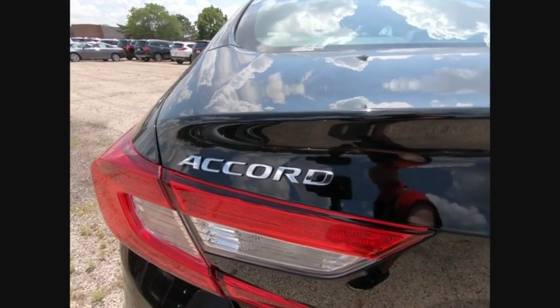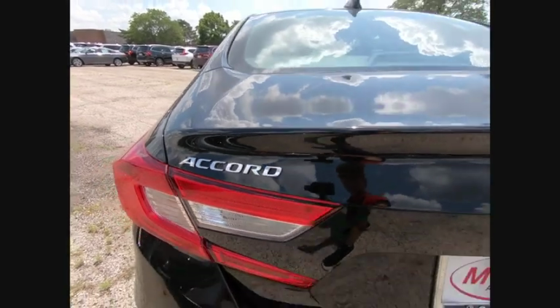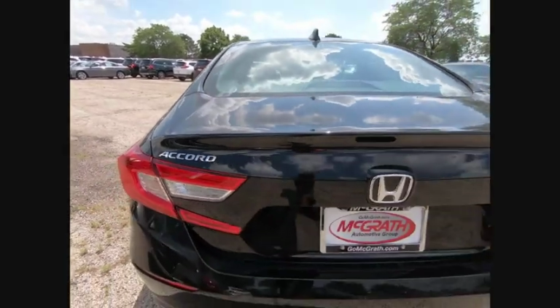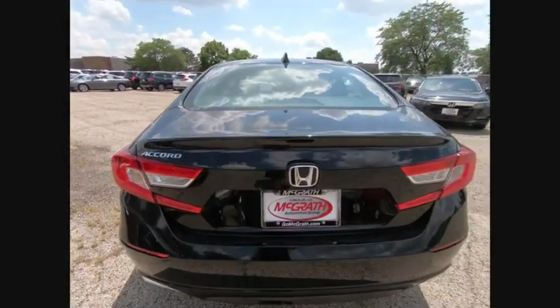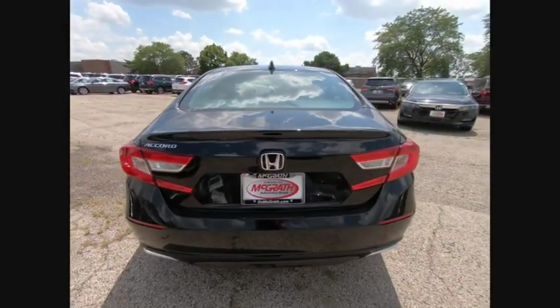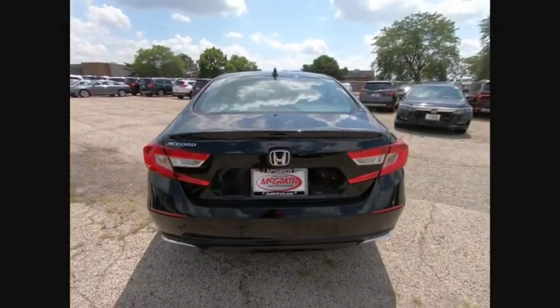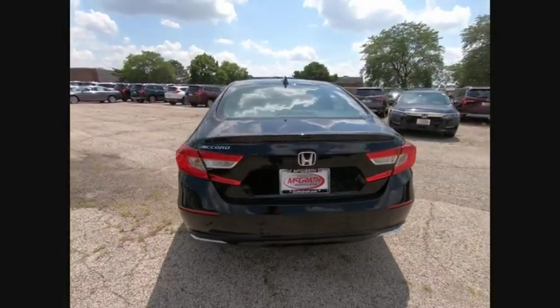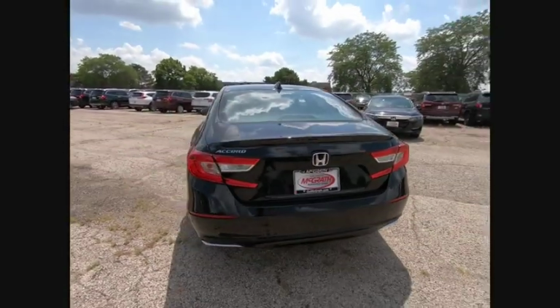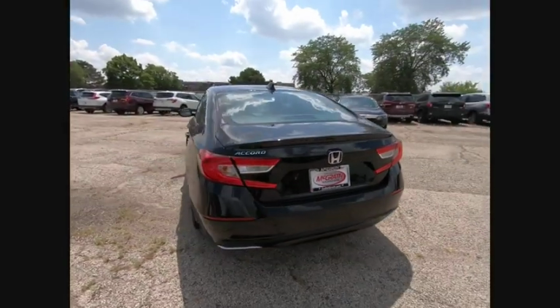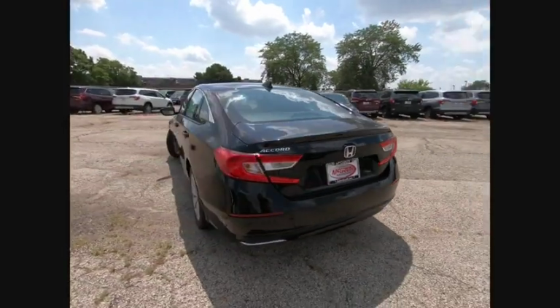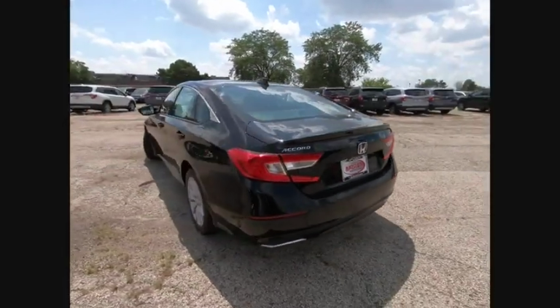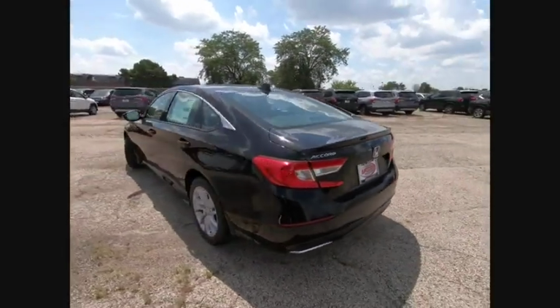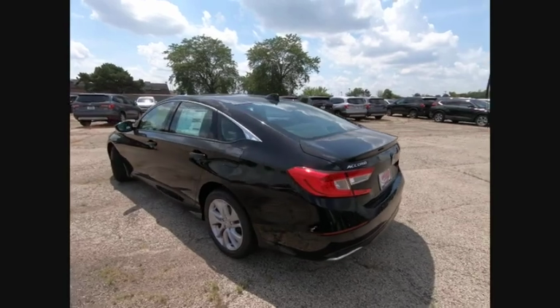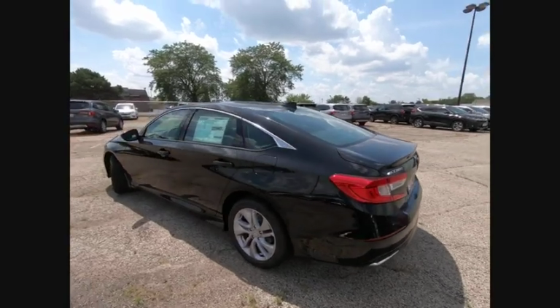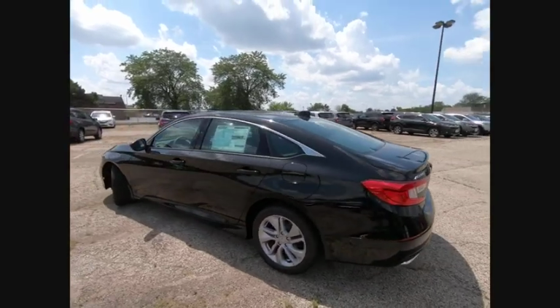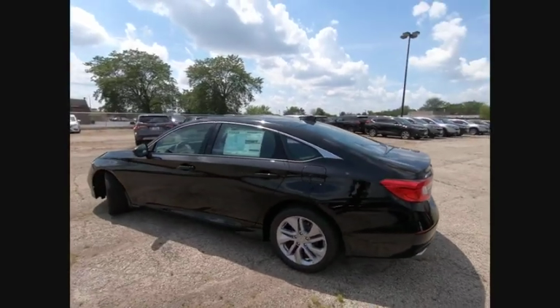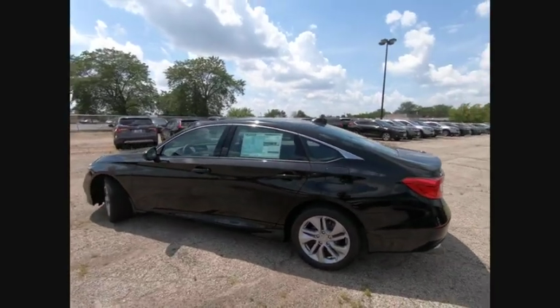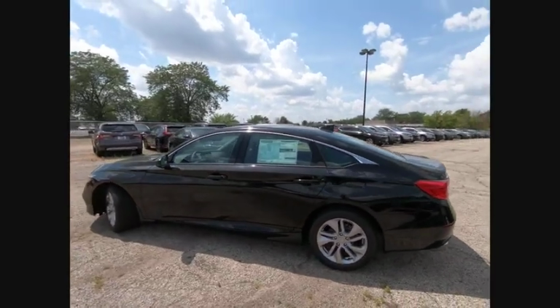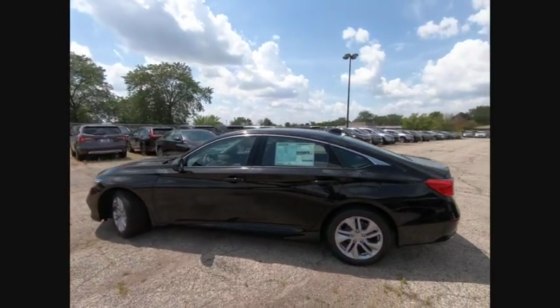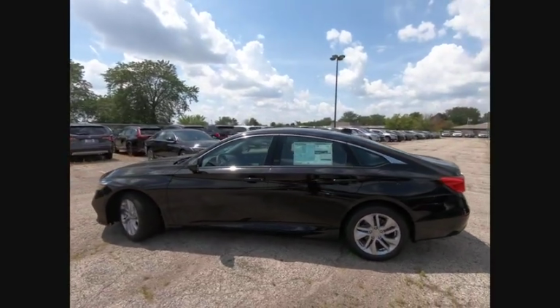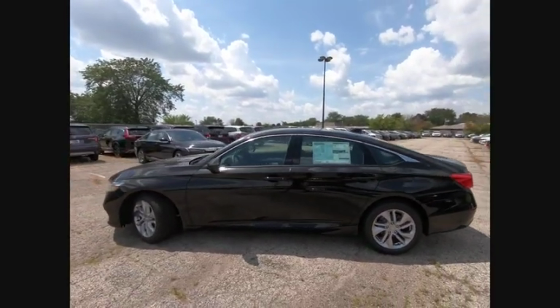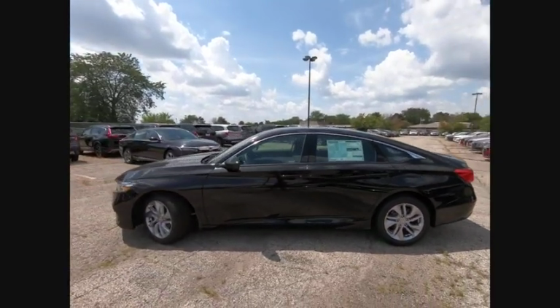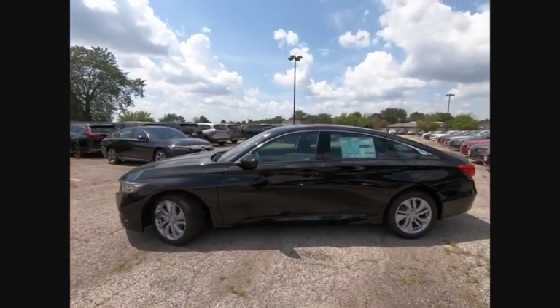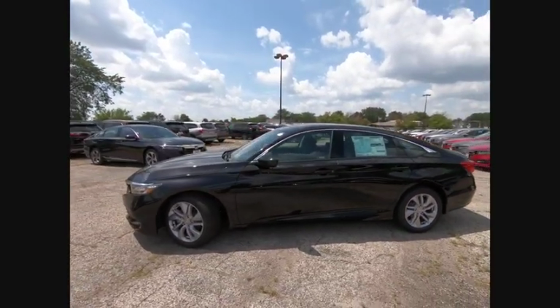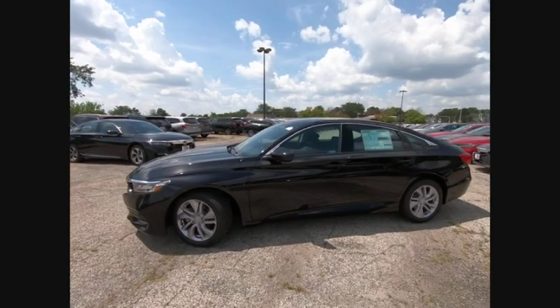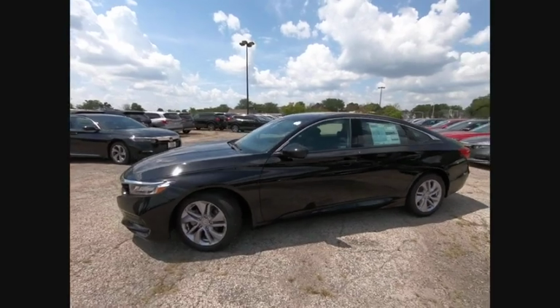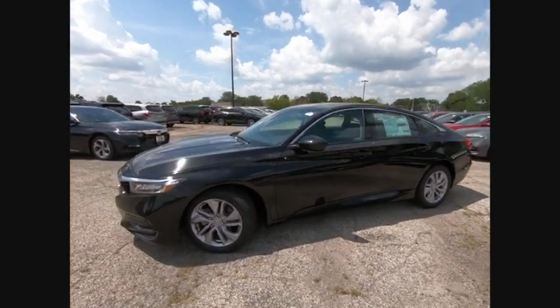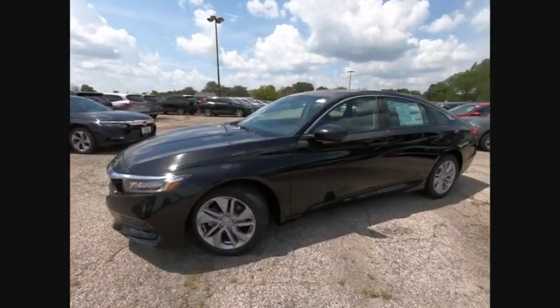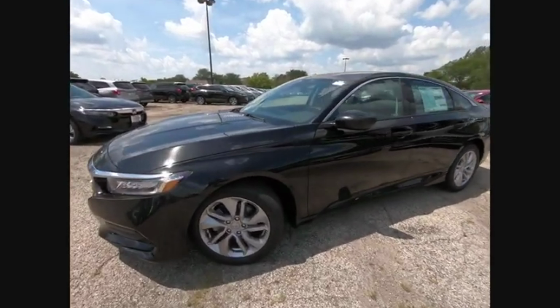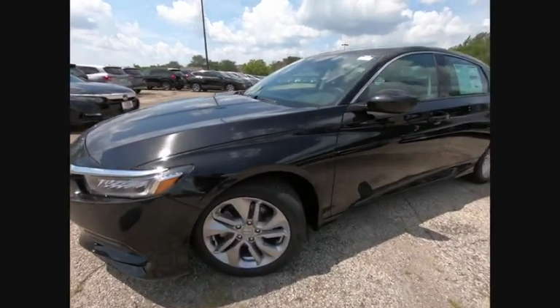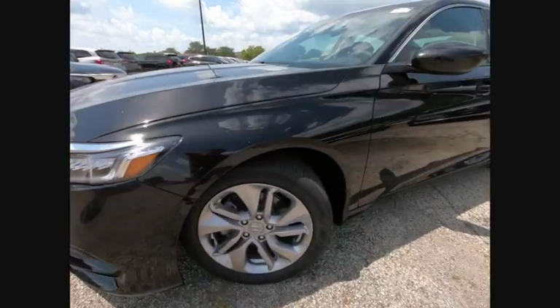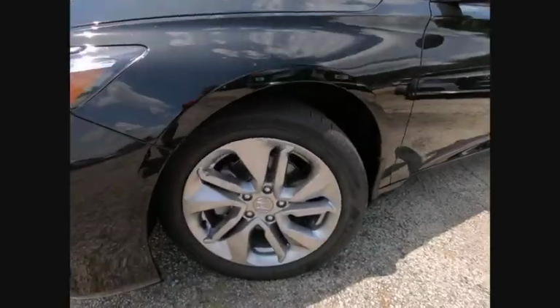Turbocharged. Aluminum wheels. Brake assist. Traction control. Stability control. Intermittent wipers. Daytime running lights. Engine immobilizer. Tires: front performance. Tires: rear performance.